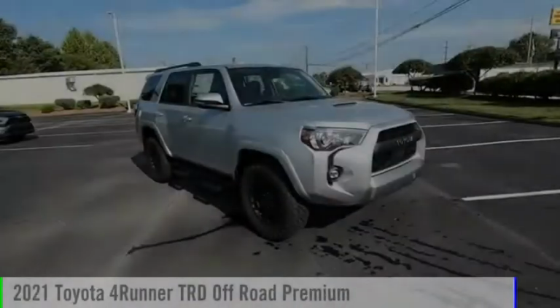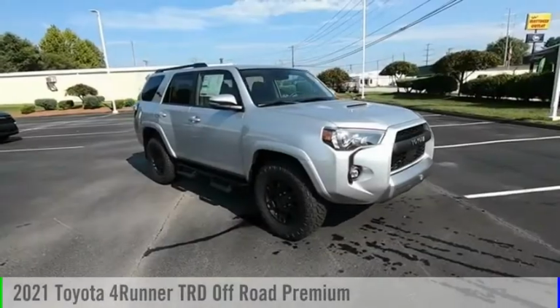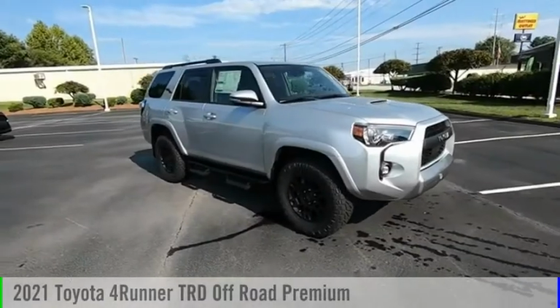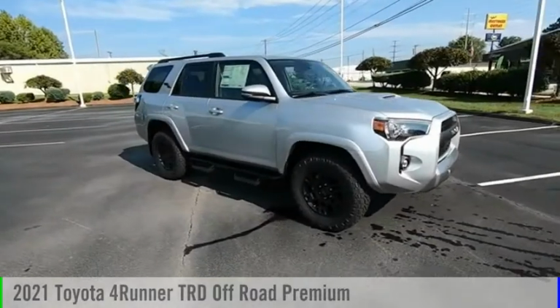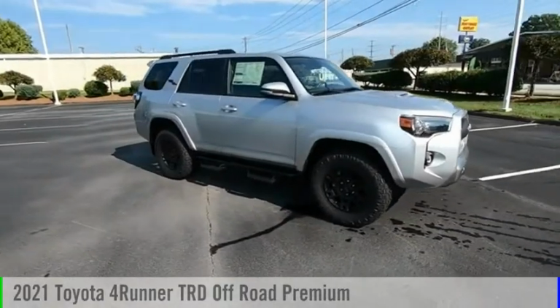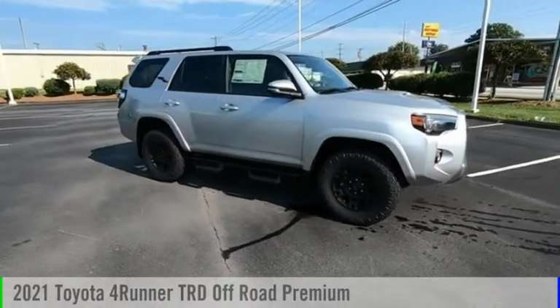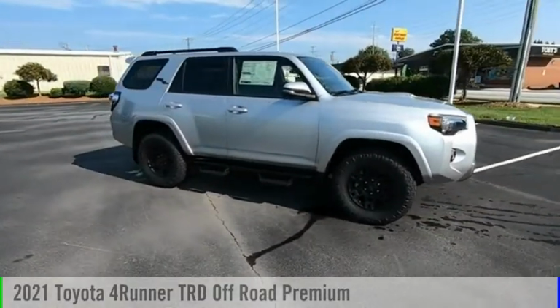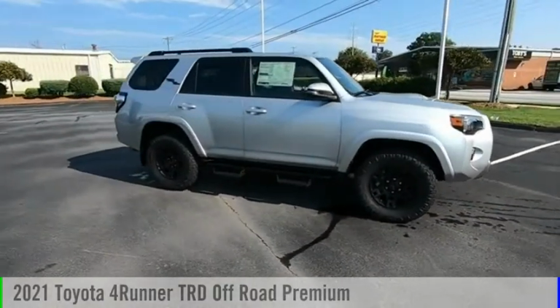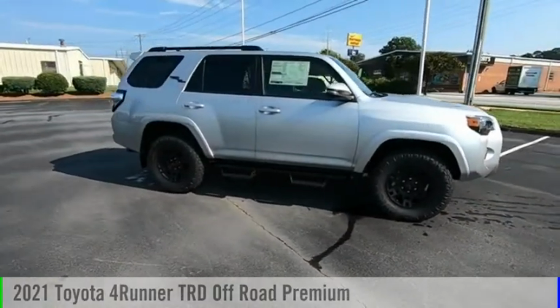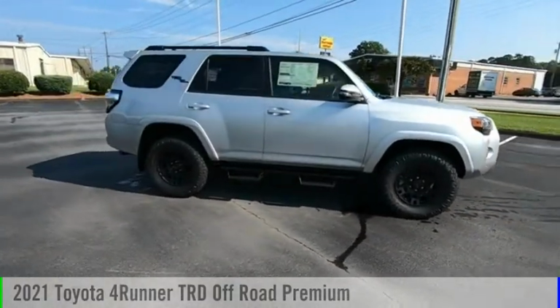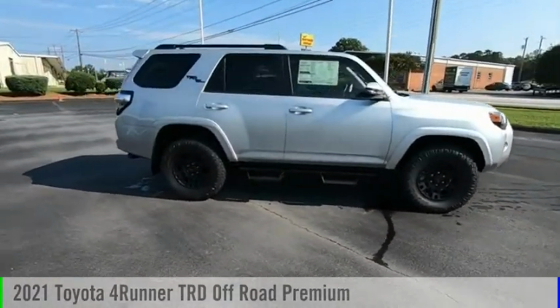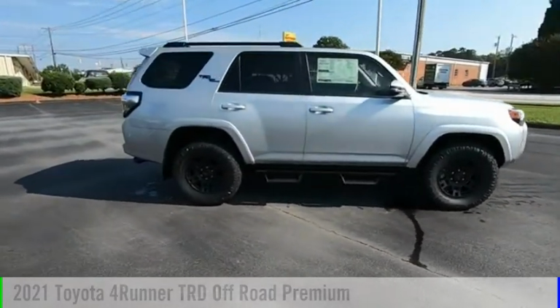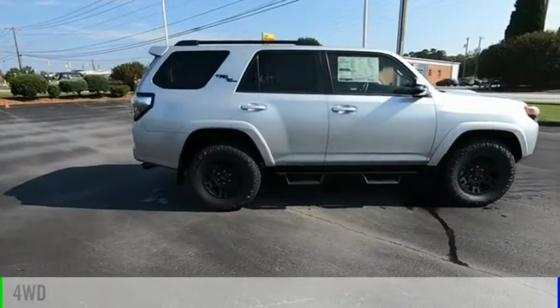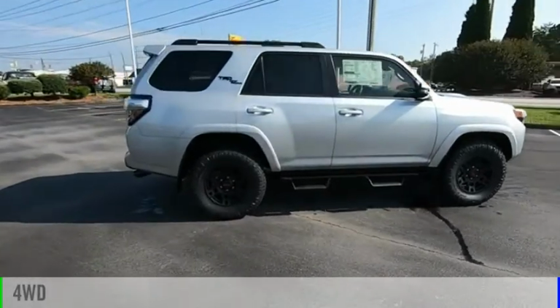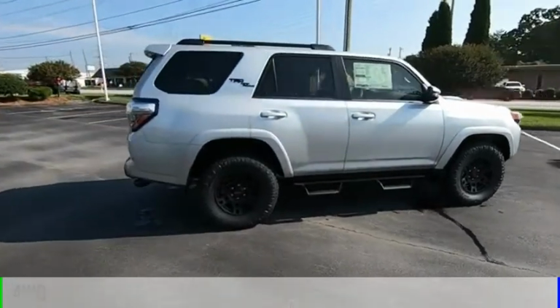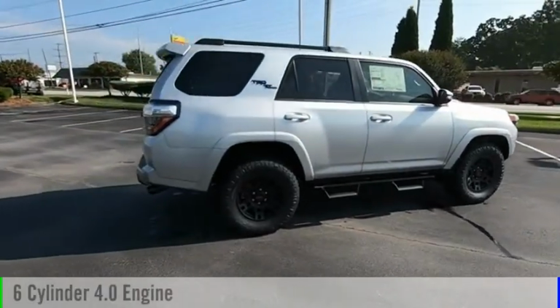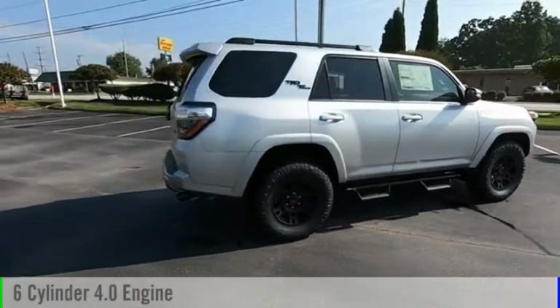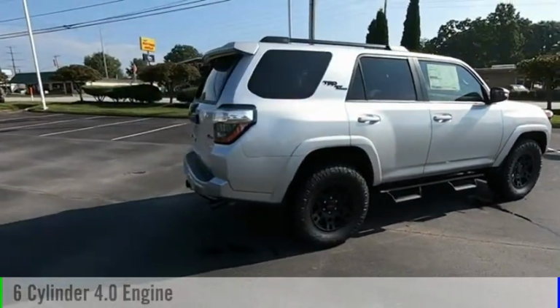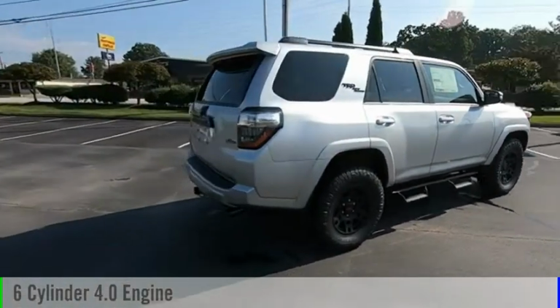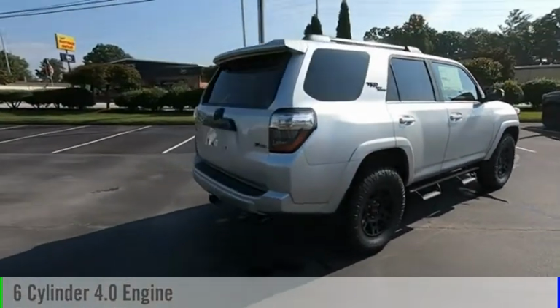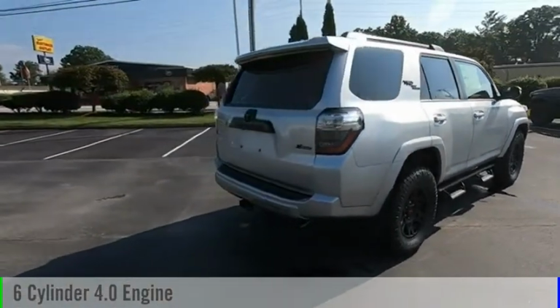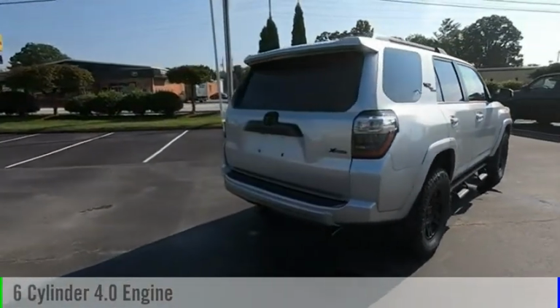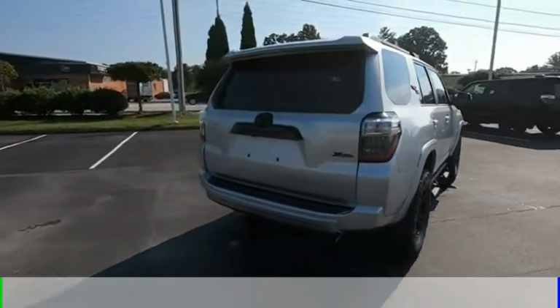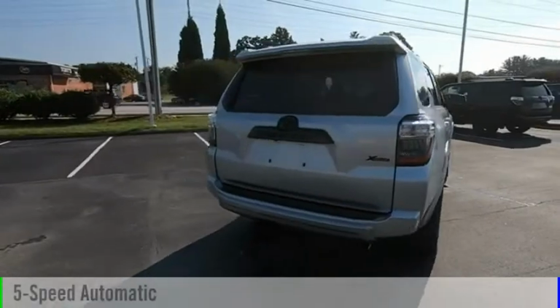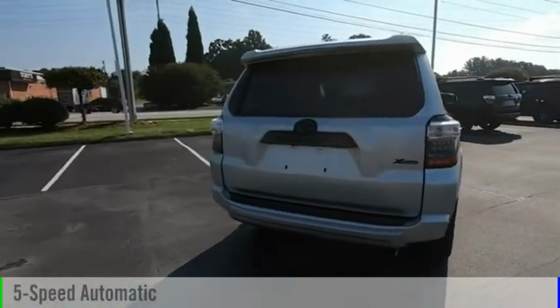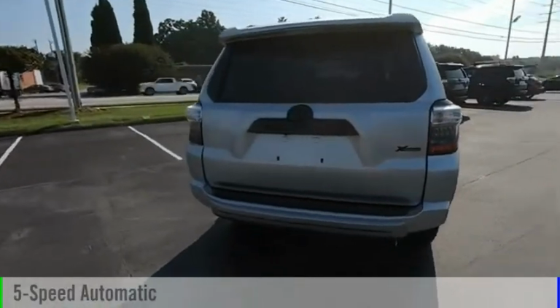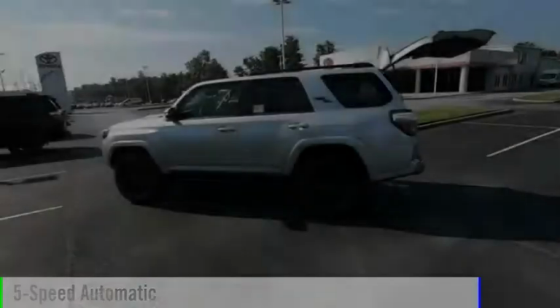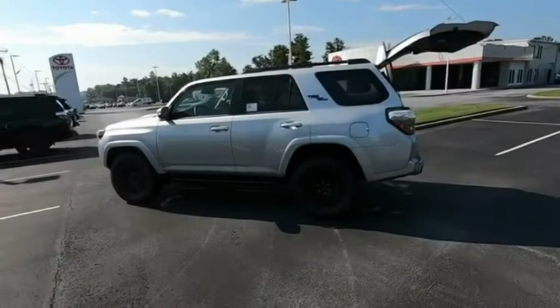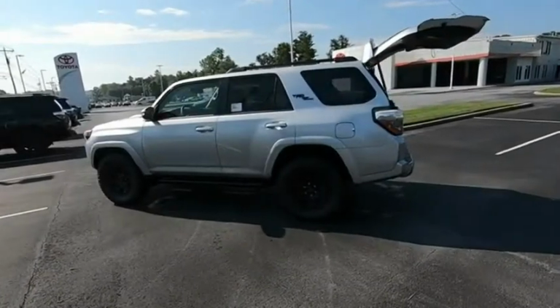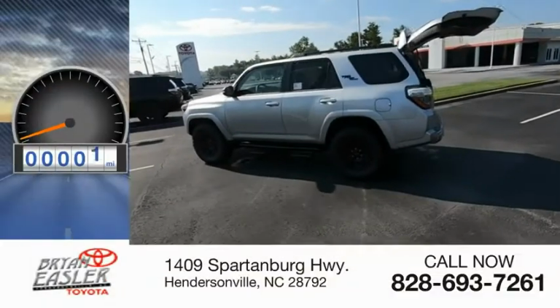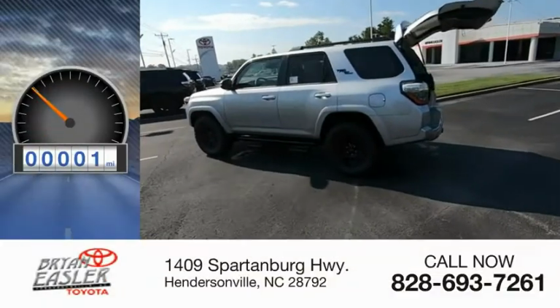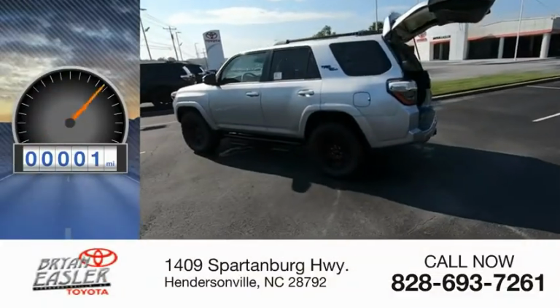We are pleased to show you the 2021 4Runner. This vehicle is powered by a four-wheel drive, six-cylinder, 4.0-liter engine and comes with a five-speed automatic transmission. This vehicle has less than 100 miles.